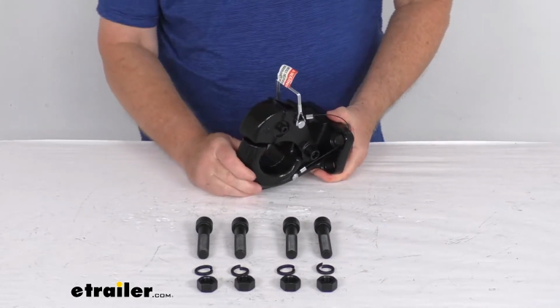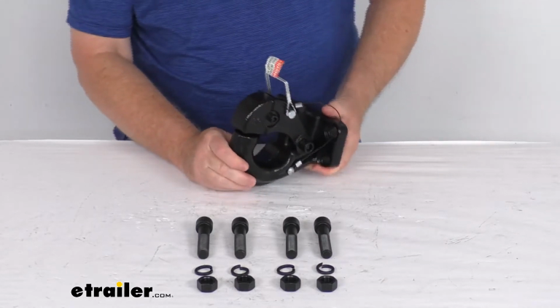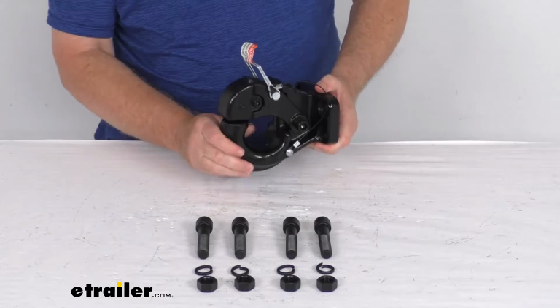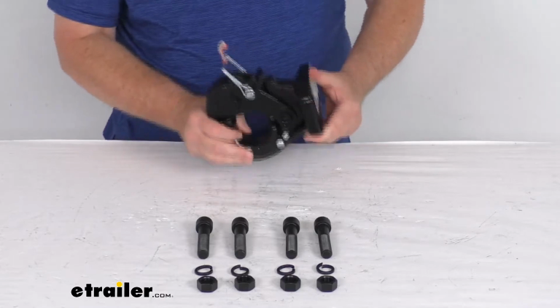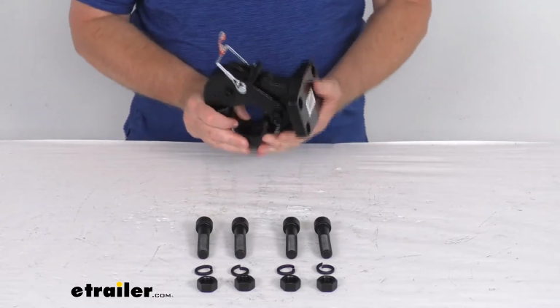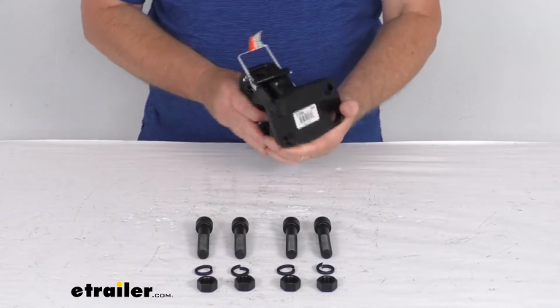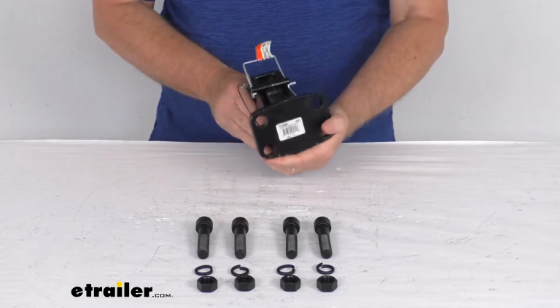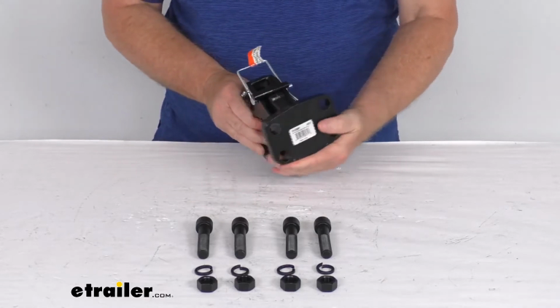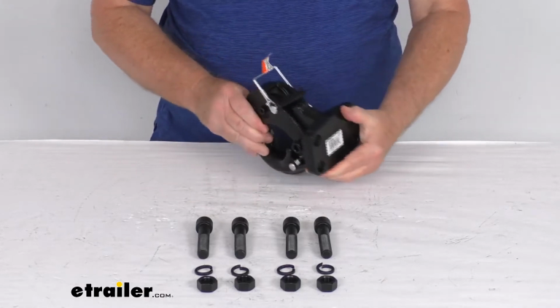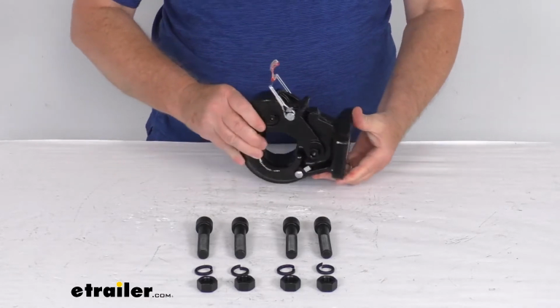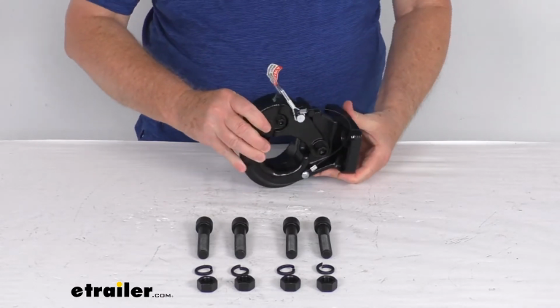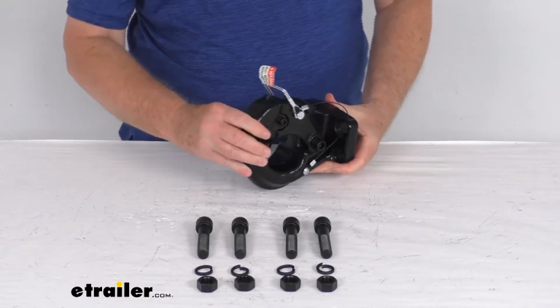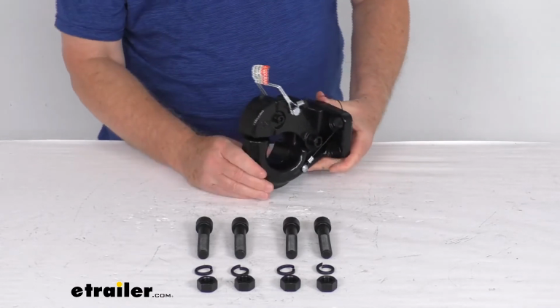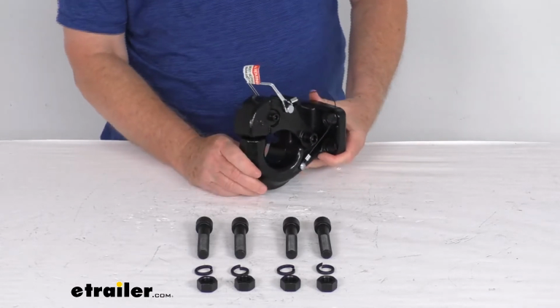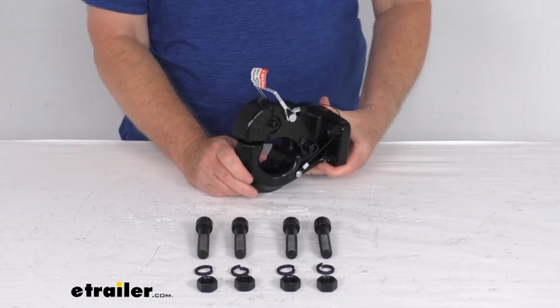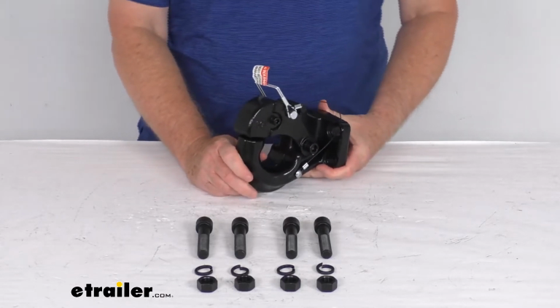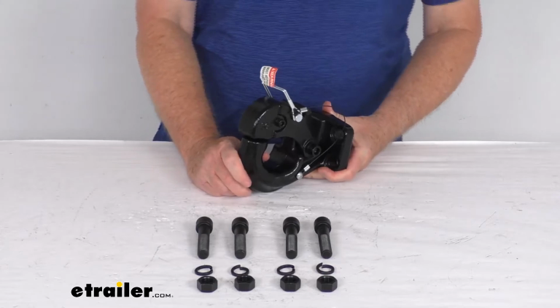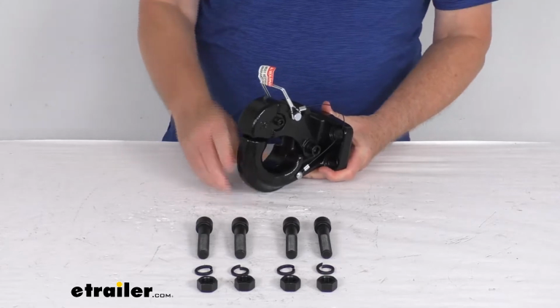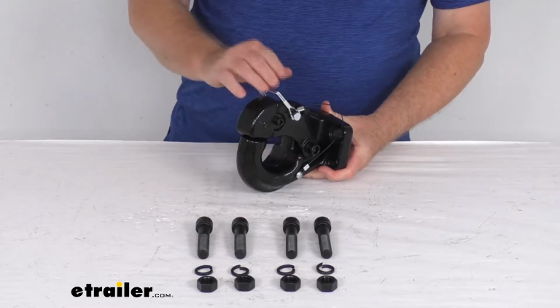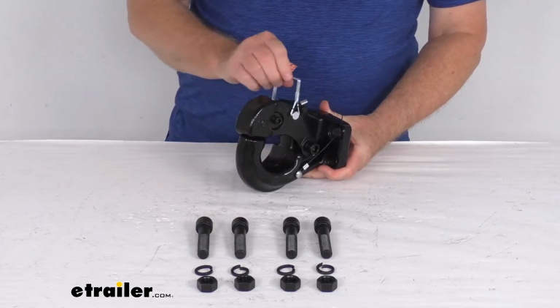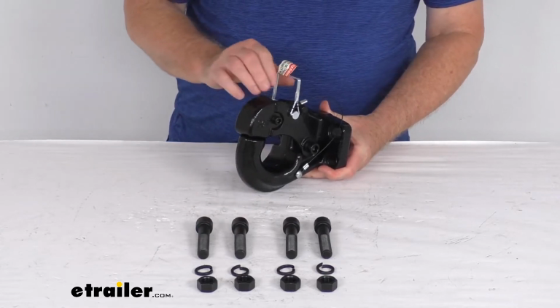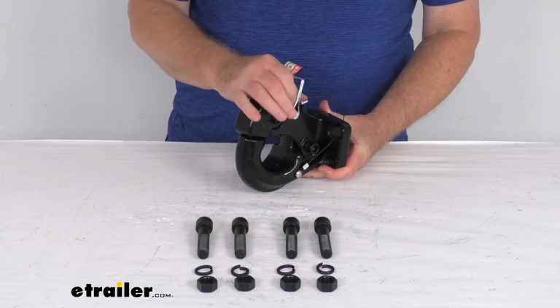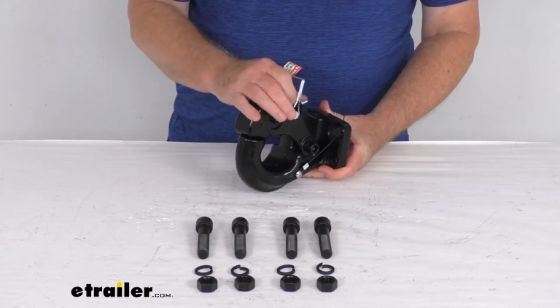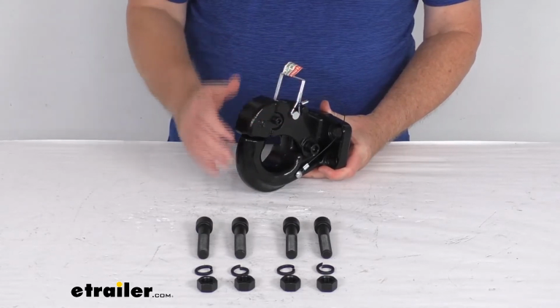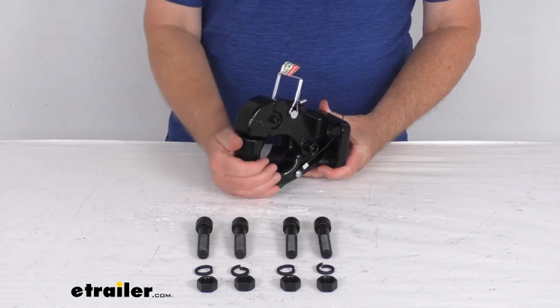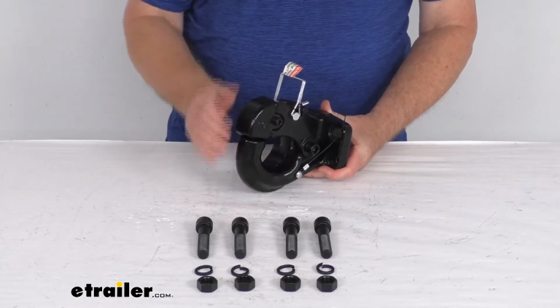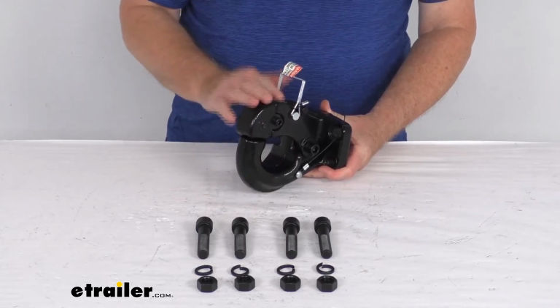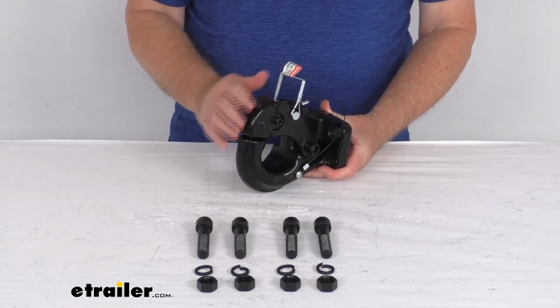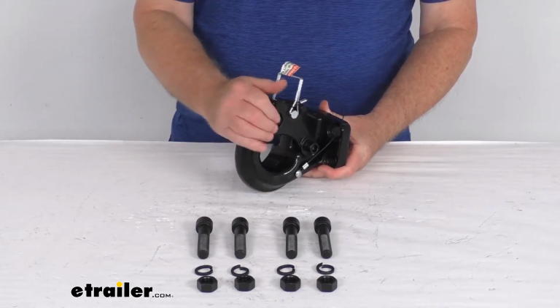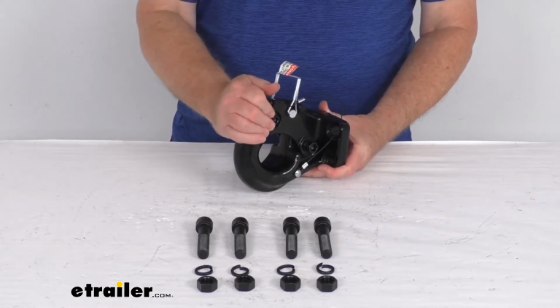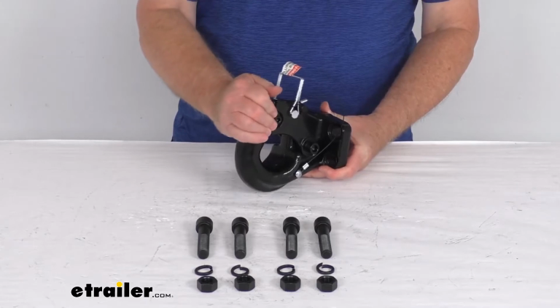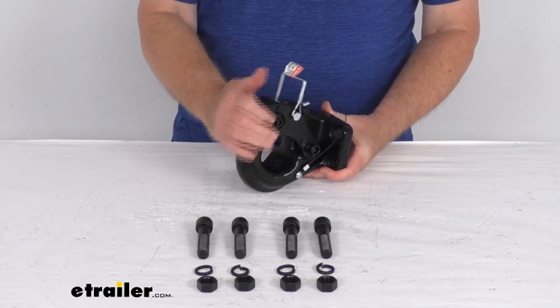This is a nice strong forged steel construction. You can see it has a nice rust-resistant high-gloss powder coat finish. The safety pin is tethered and included to keep that pintle hook locked over the lunette ring.